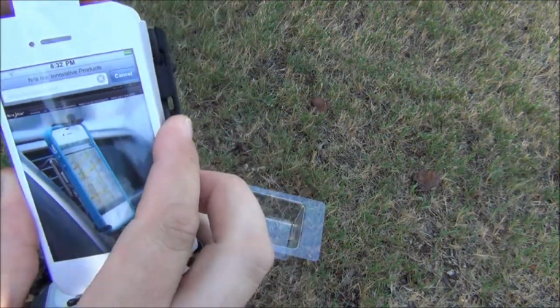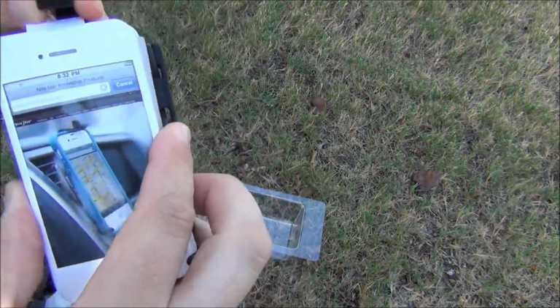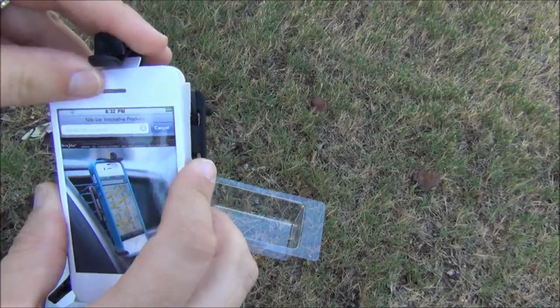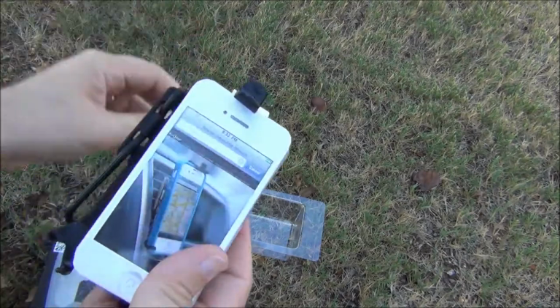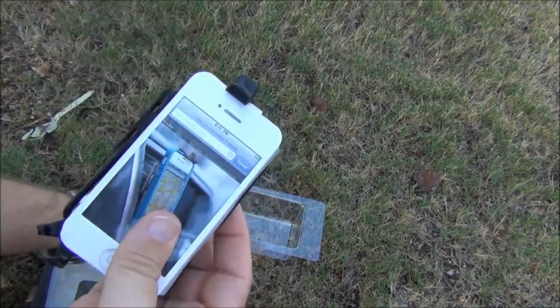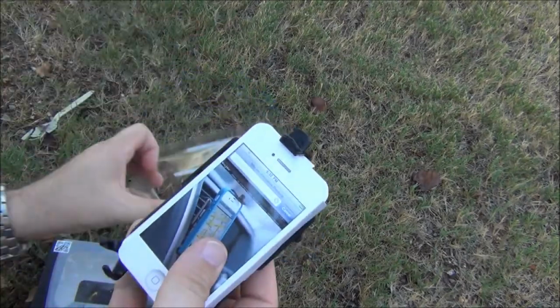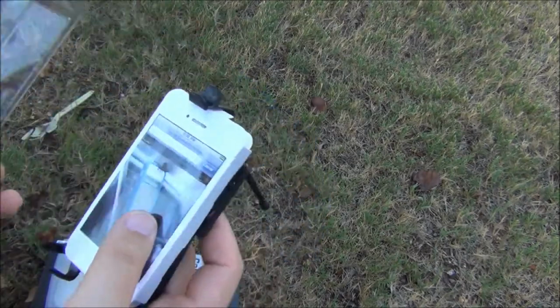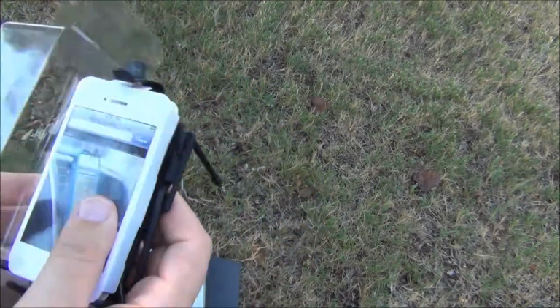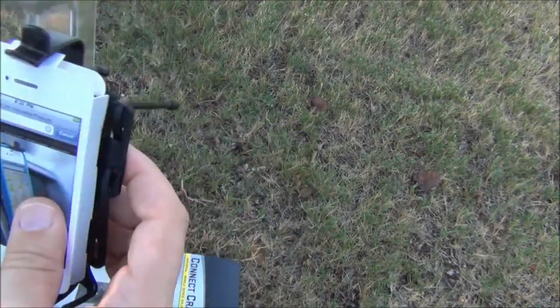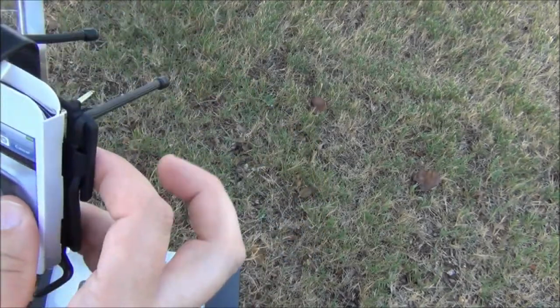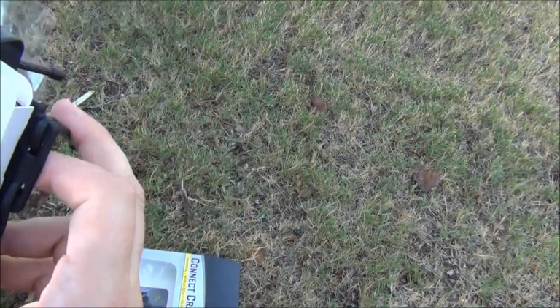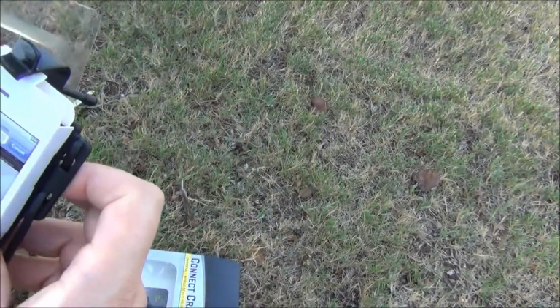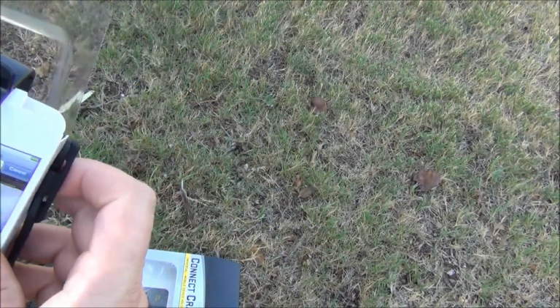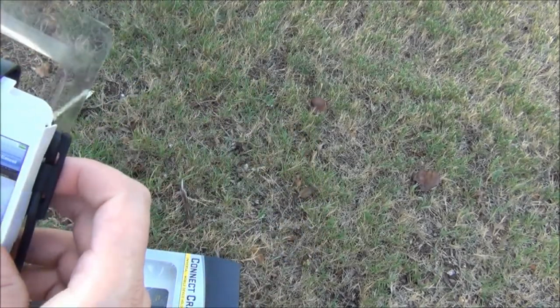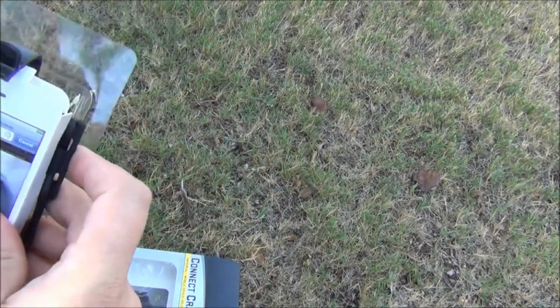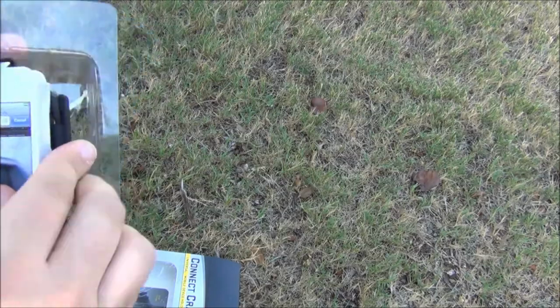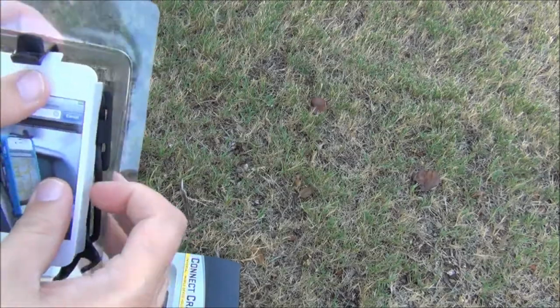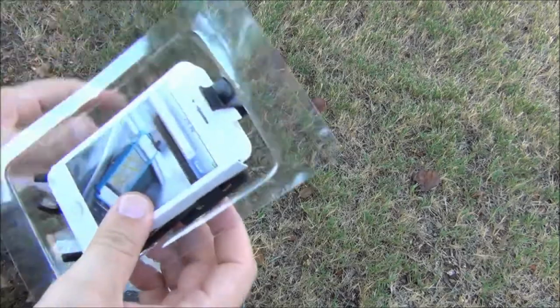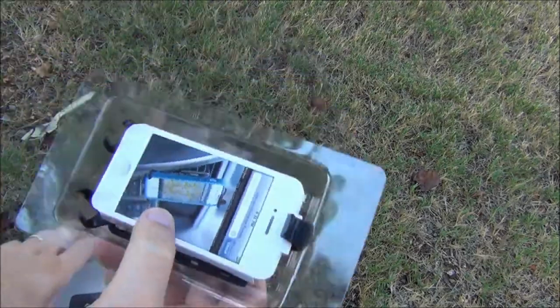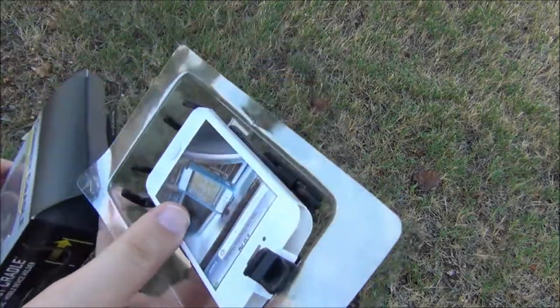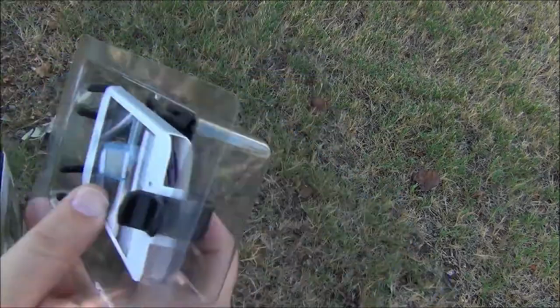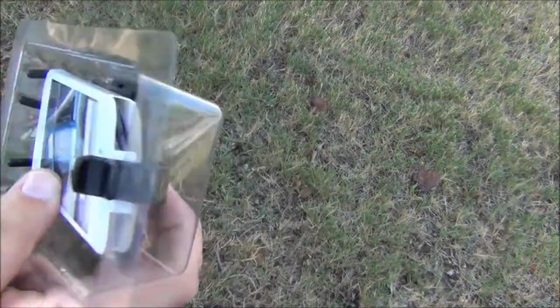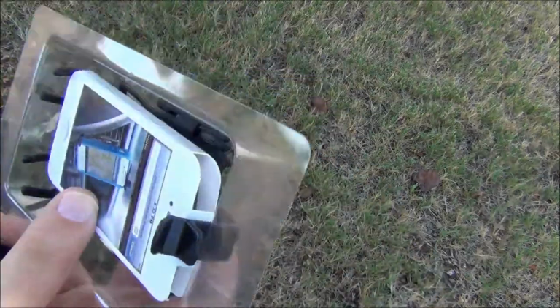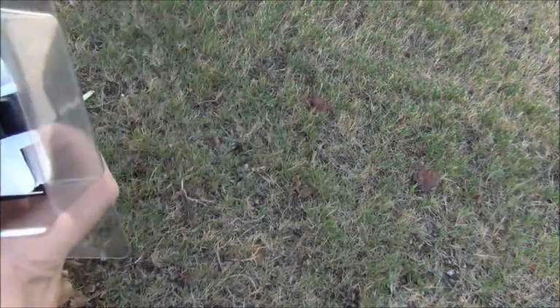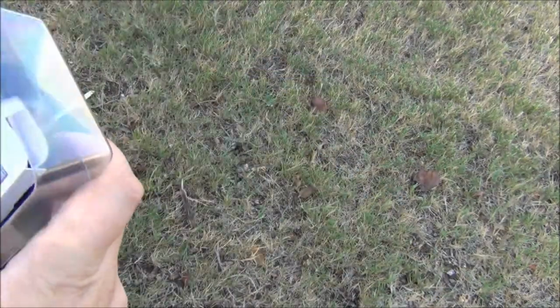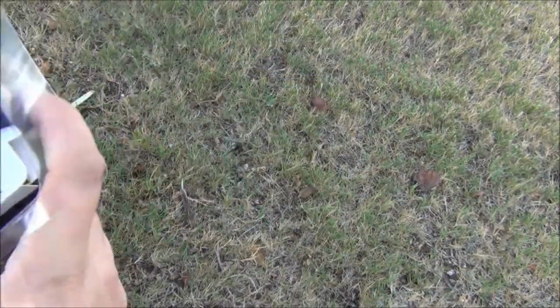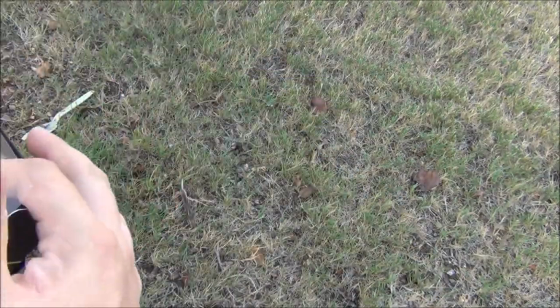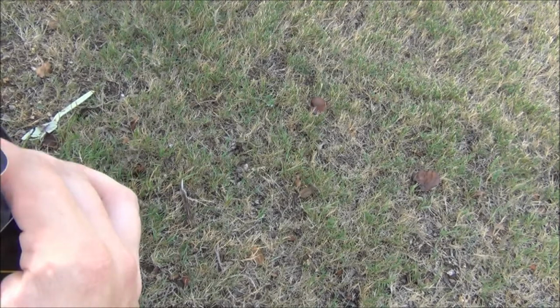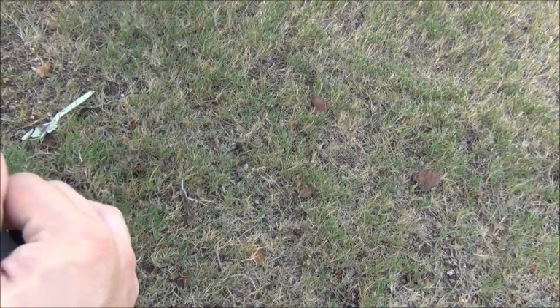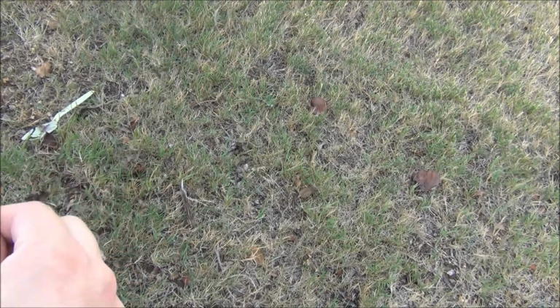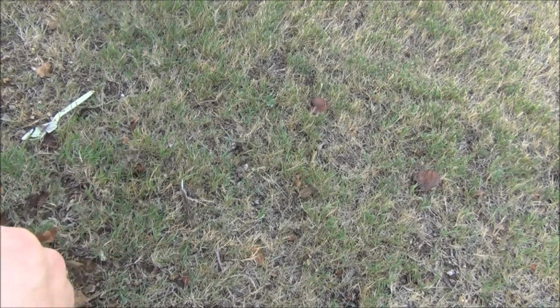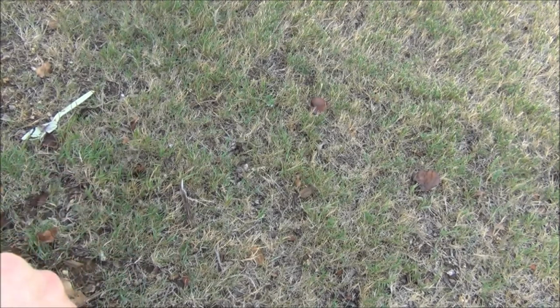I have been wanting to get something like this. Like I said, I had something similar before but it just didn't work as well. Anyways, that was a cool little pickup.